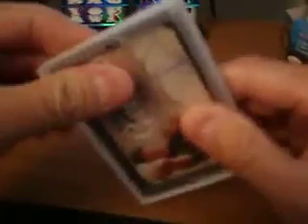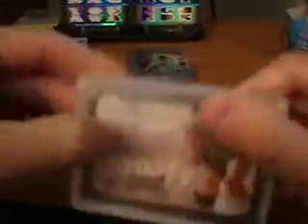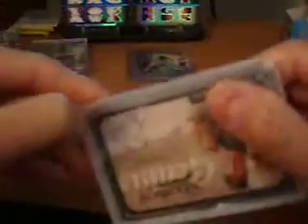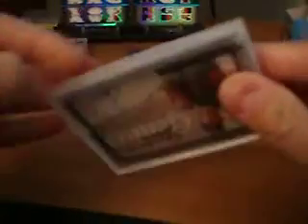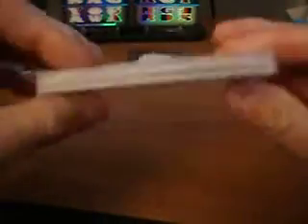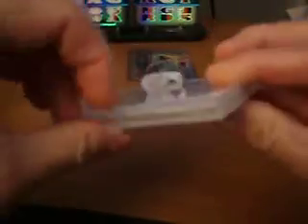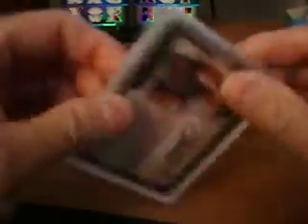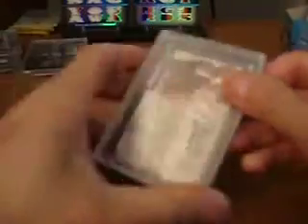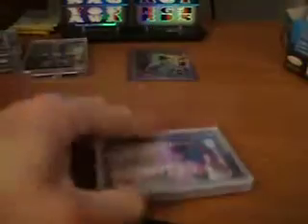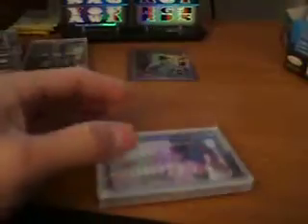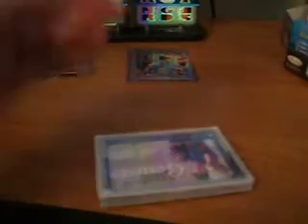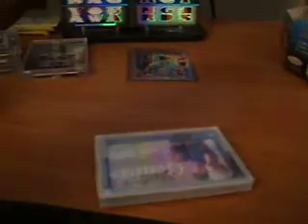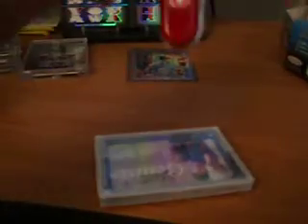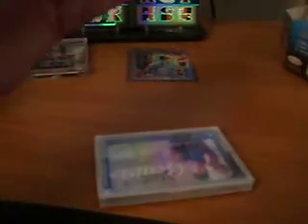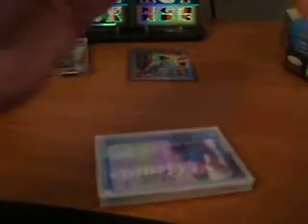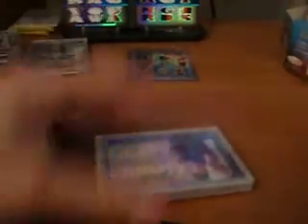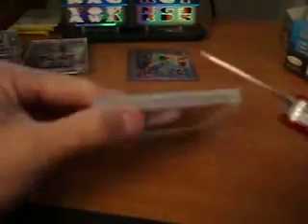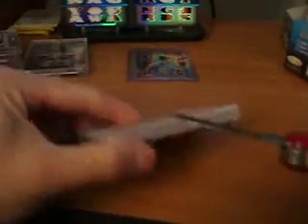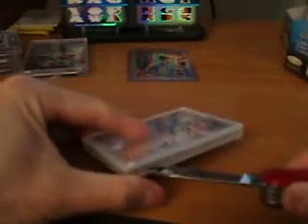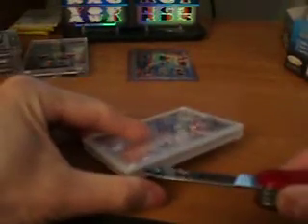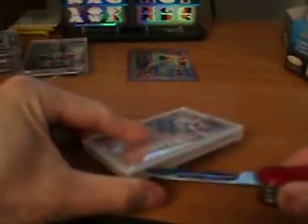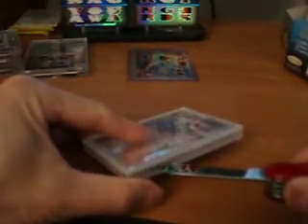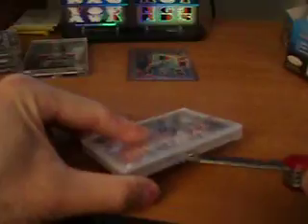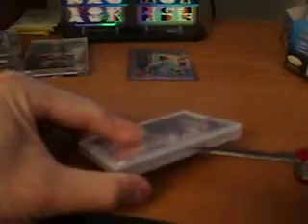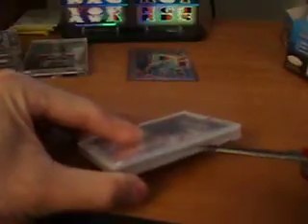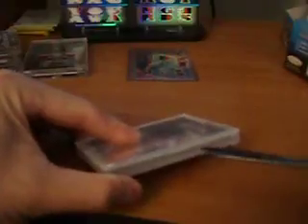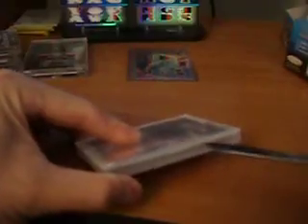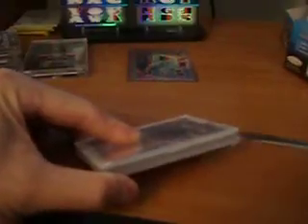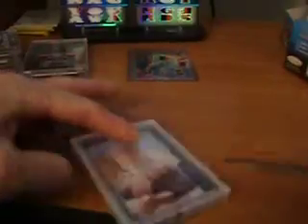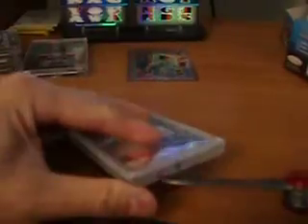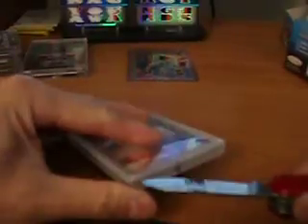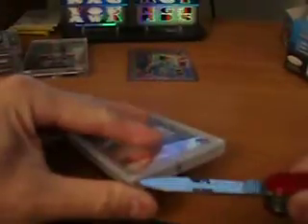All the way around. Oh, that's kind of dumb, because how am I supposed to get this thing out? I'm going to have to cut into this now. Sorry guys, I want to show you the autograph because it's actually one of the nicer ones.